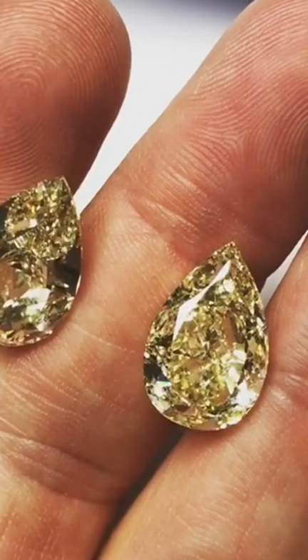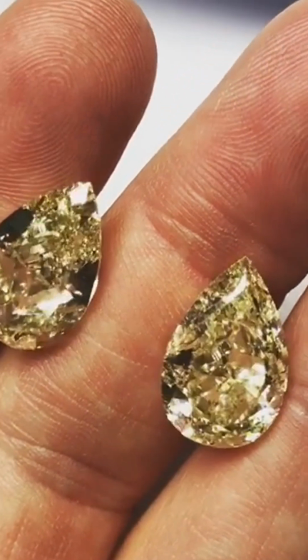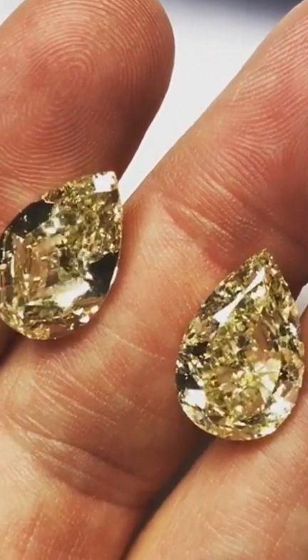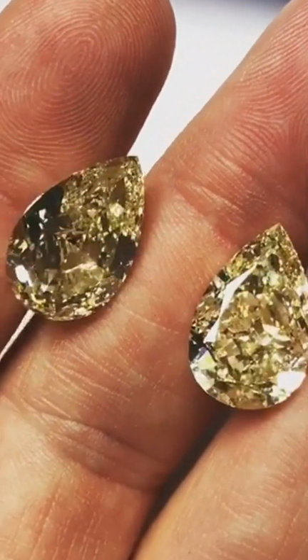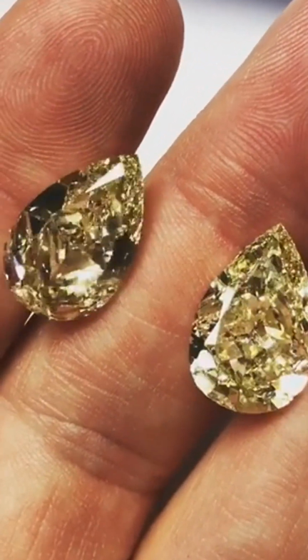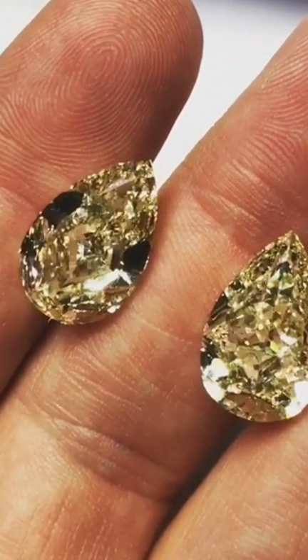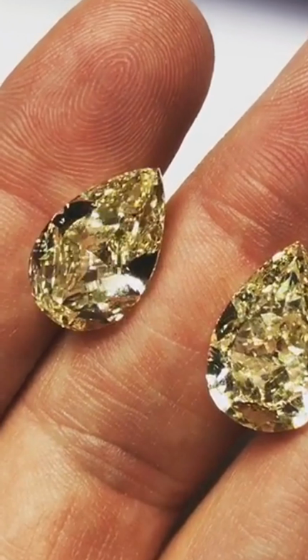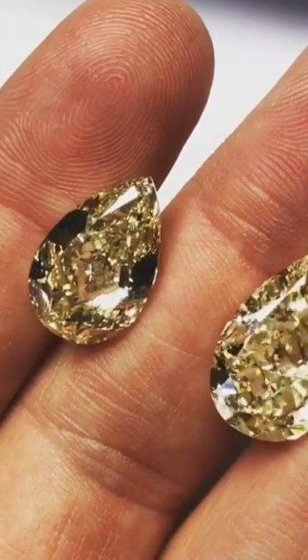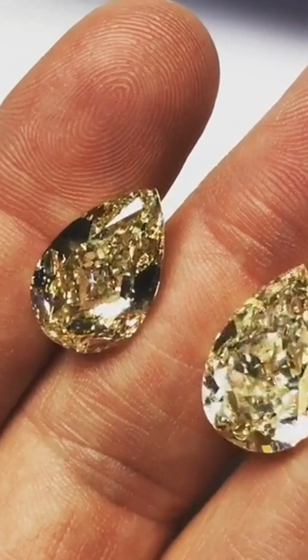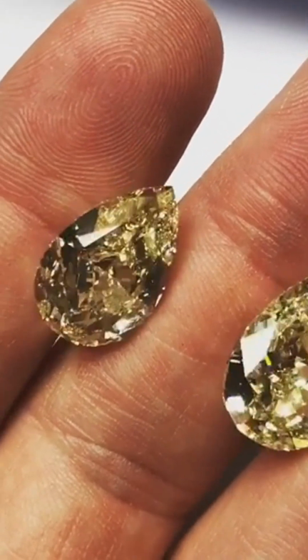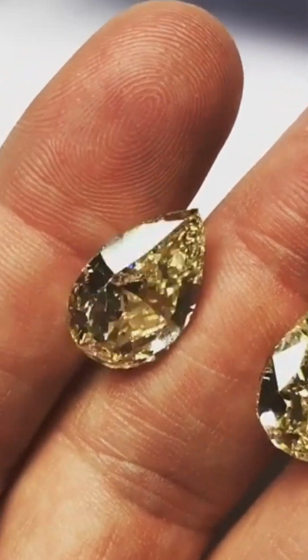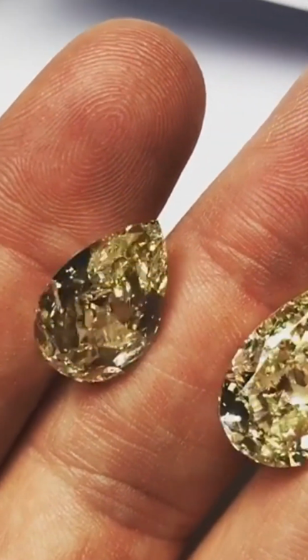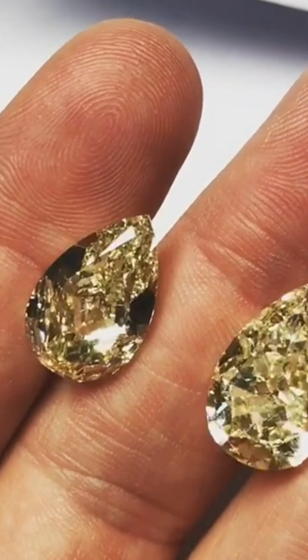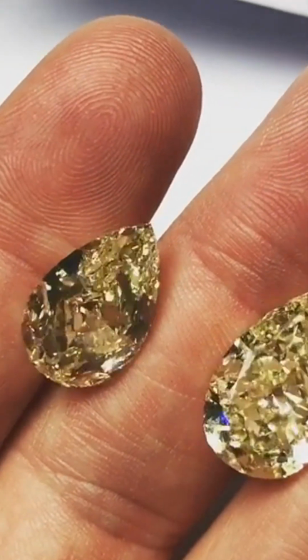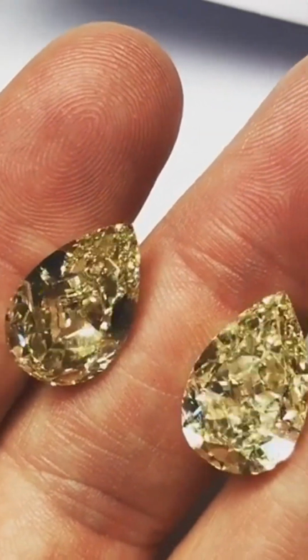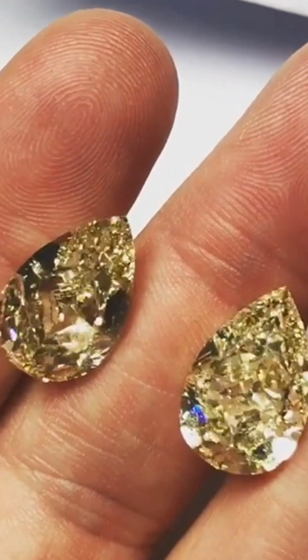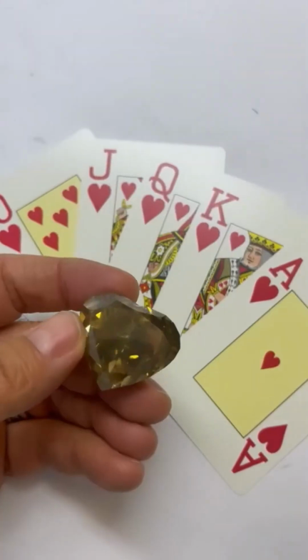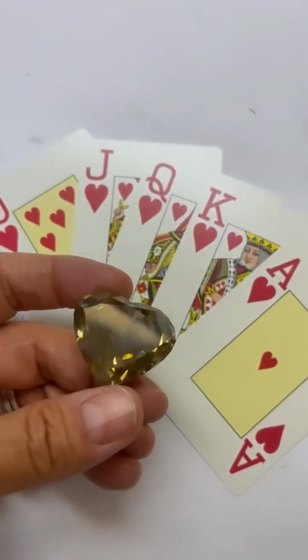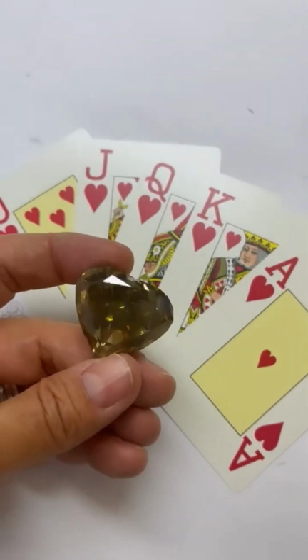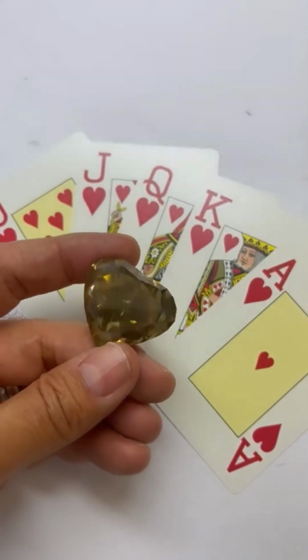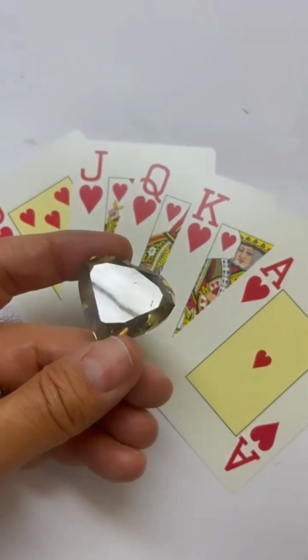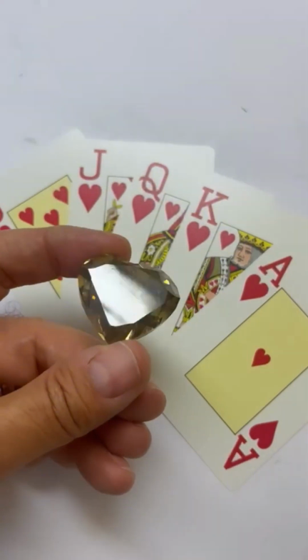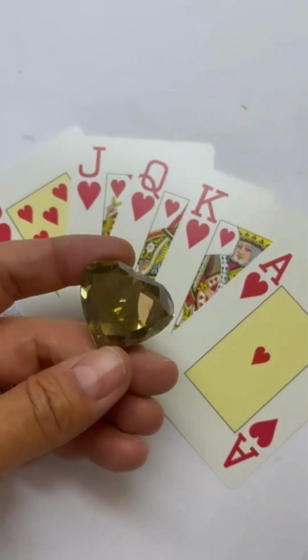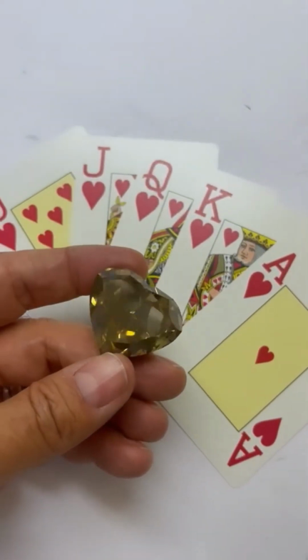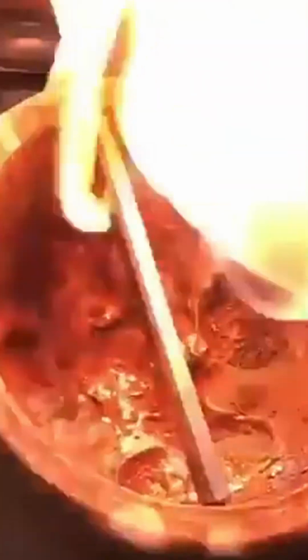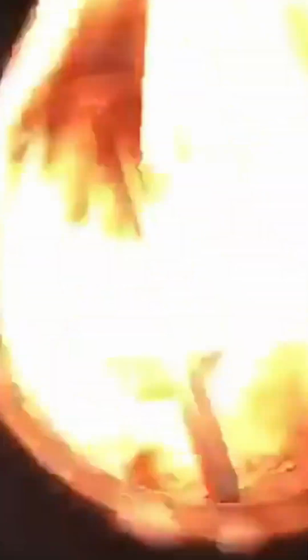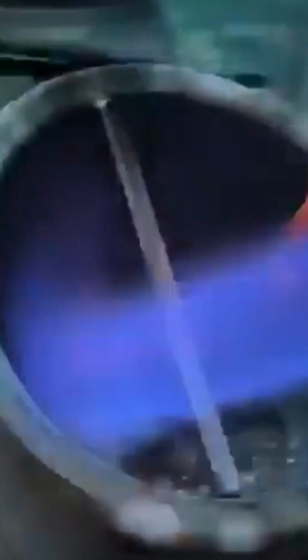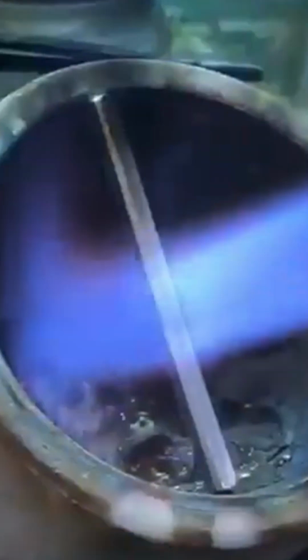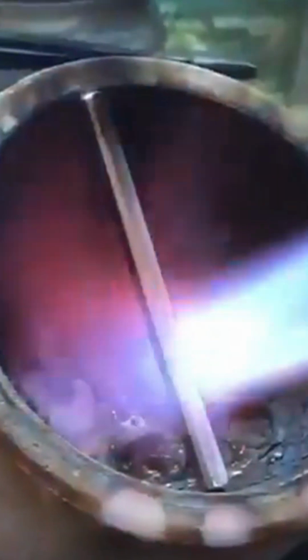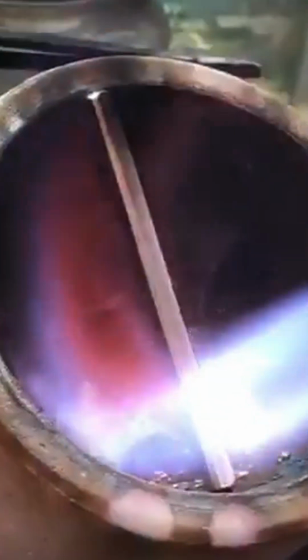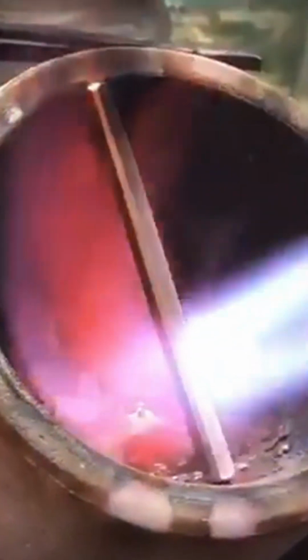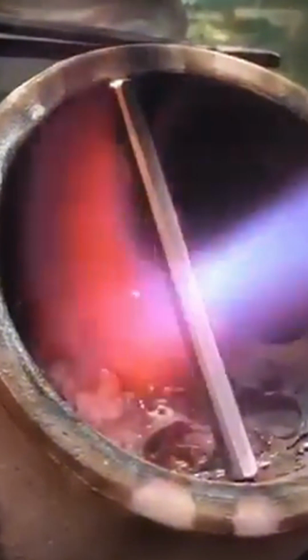So next time you see a brown diamond, look closer. It's not just a stone — it's a natural work of art, formed under pressure, colored by earth's forces, and now, finally, getting the recognition it deserves.